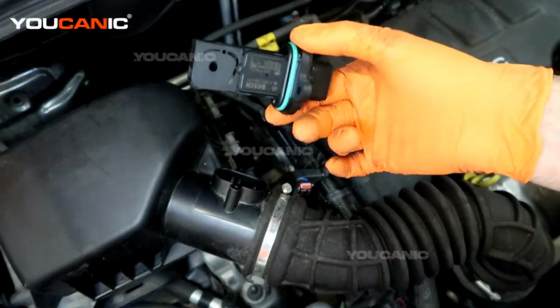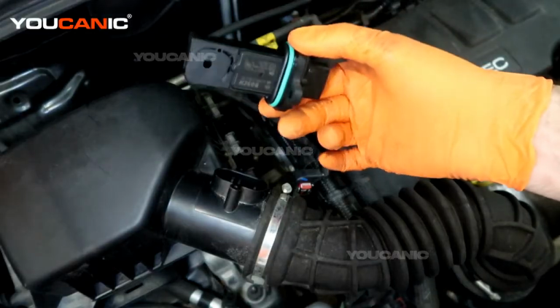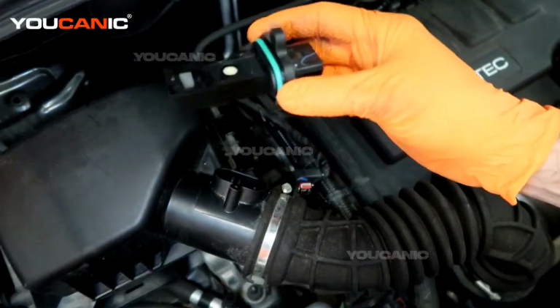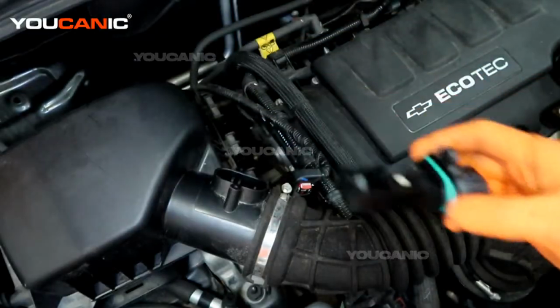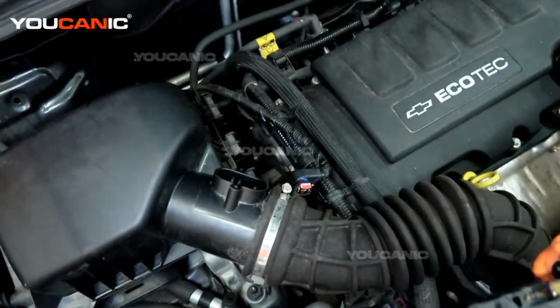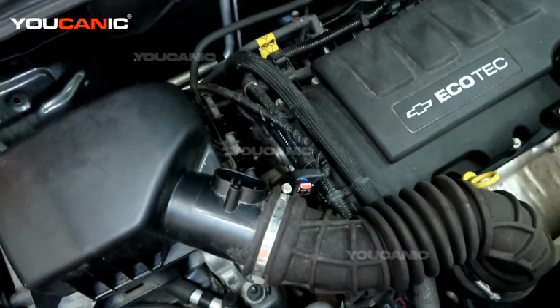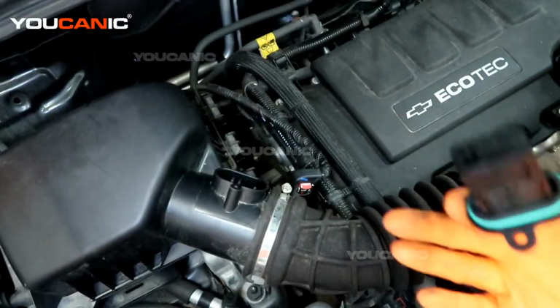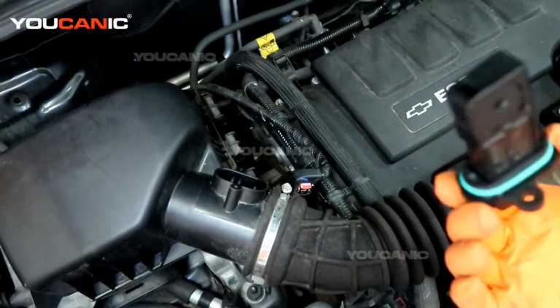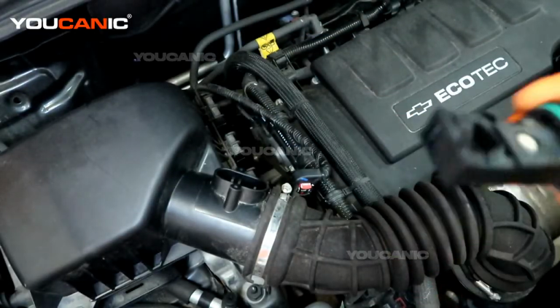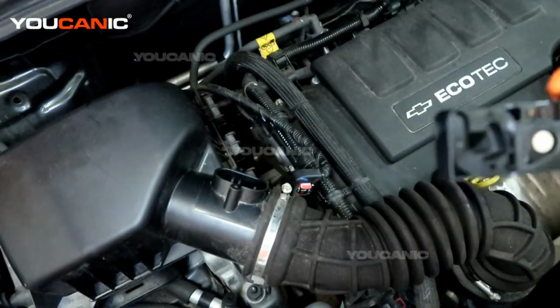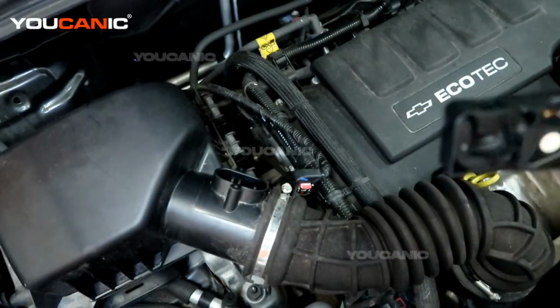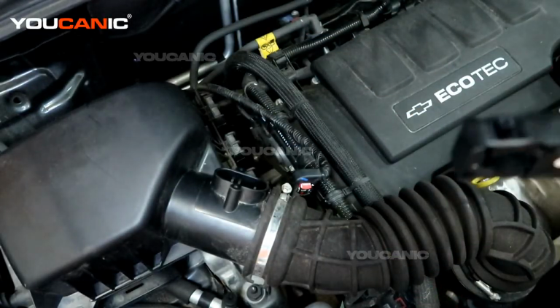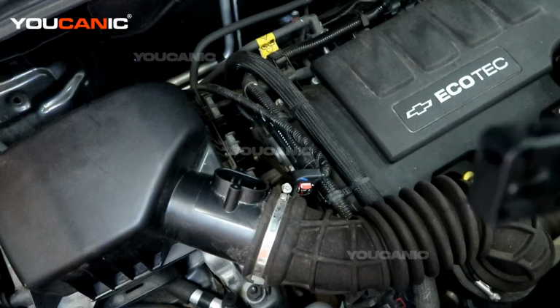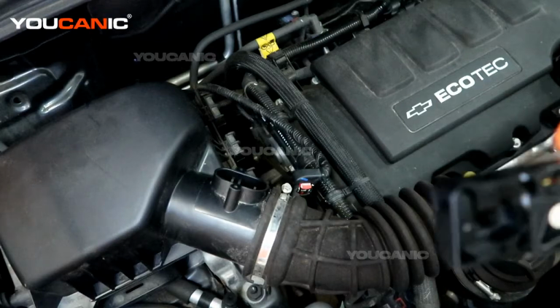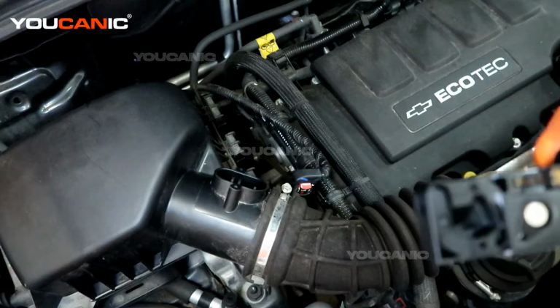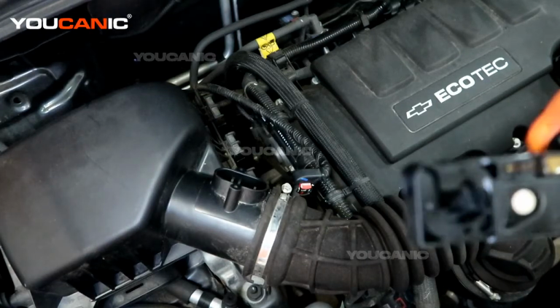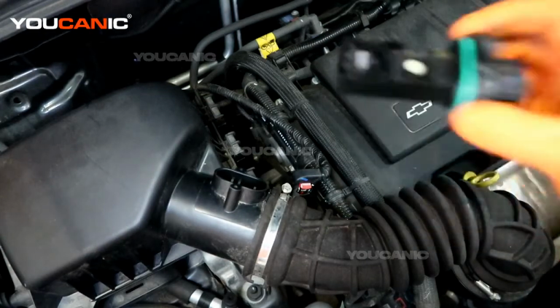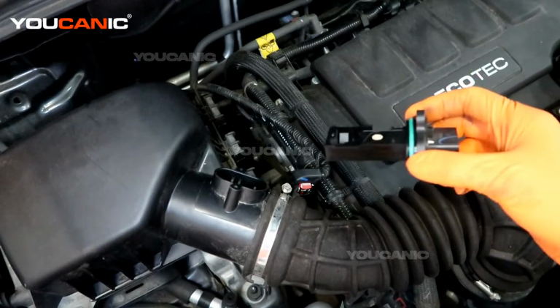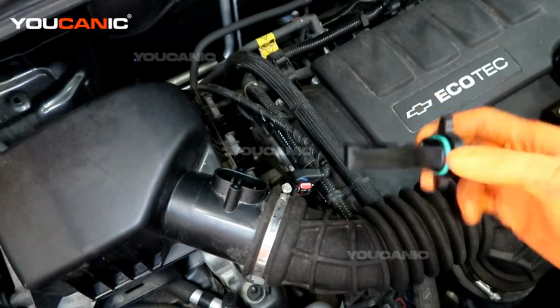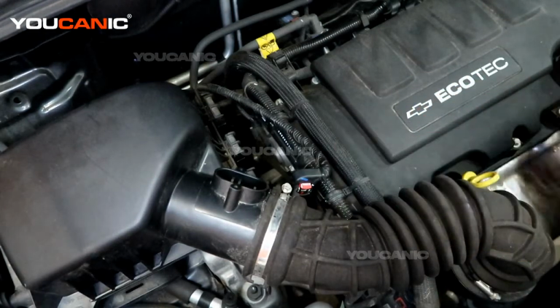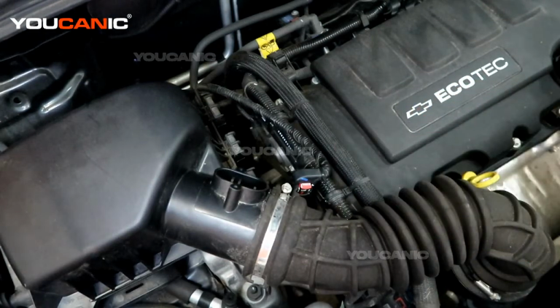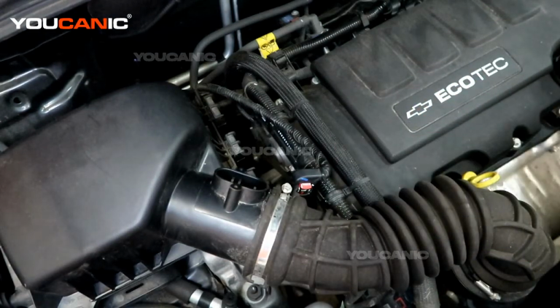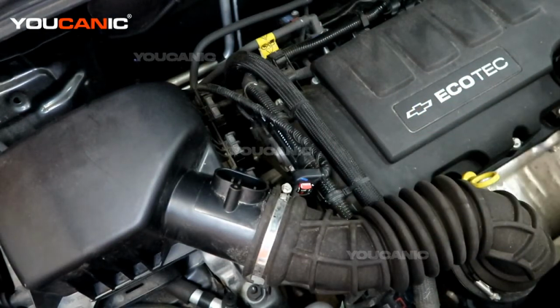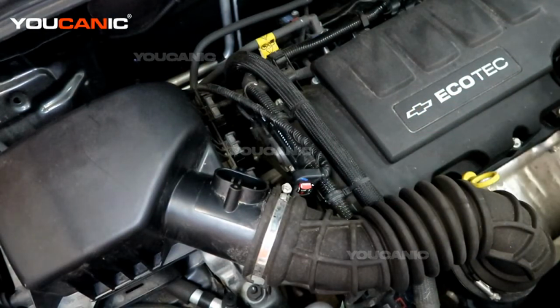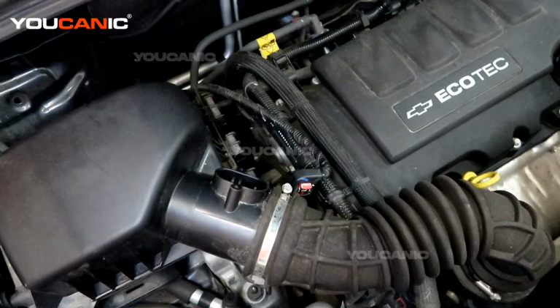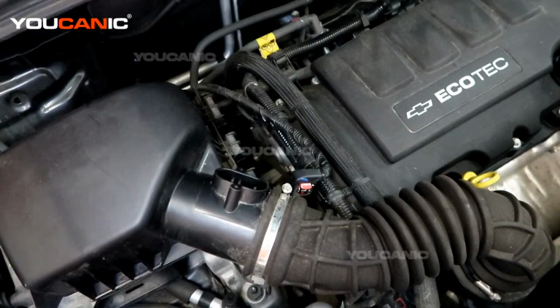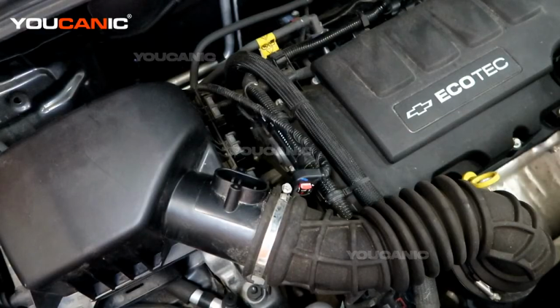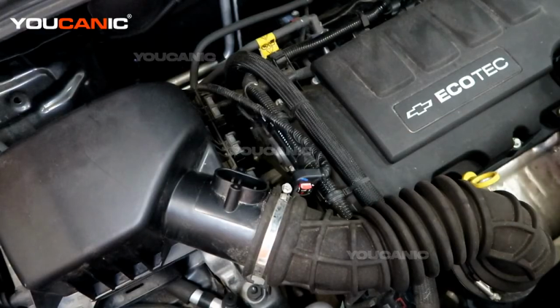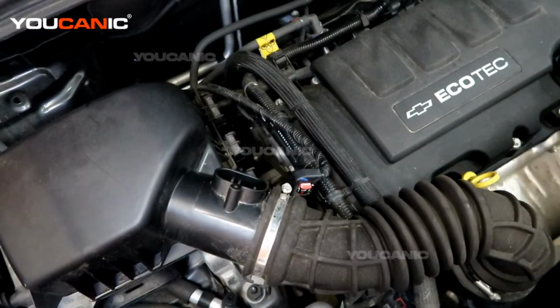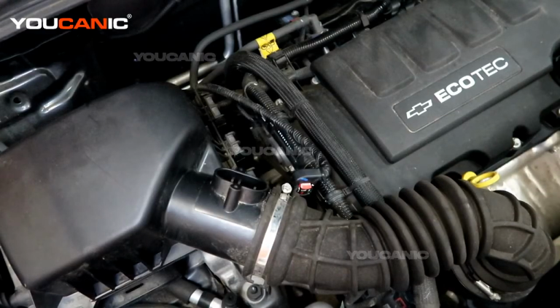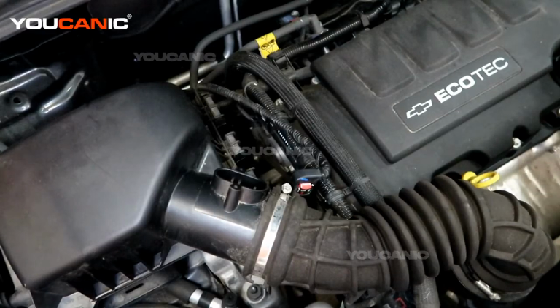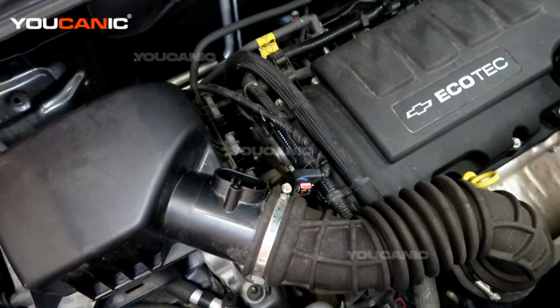You can buy a new one and put it back in. There is a mass airflow cleaner you can try, but it's about 50-50 on whether it's going to work, so it might be best just to buy a new mass airflow sensor.